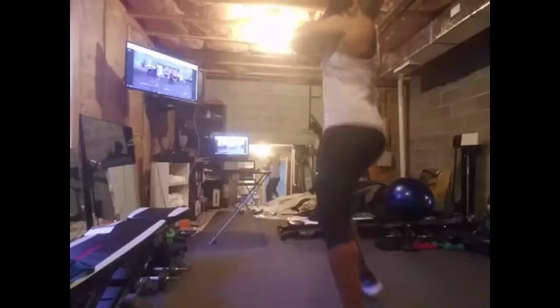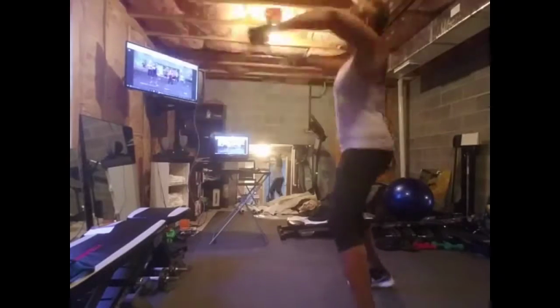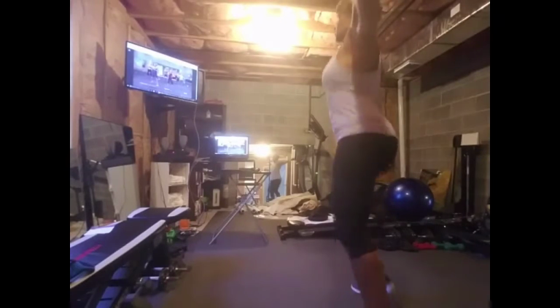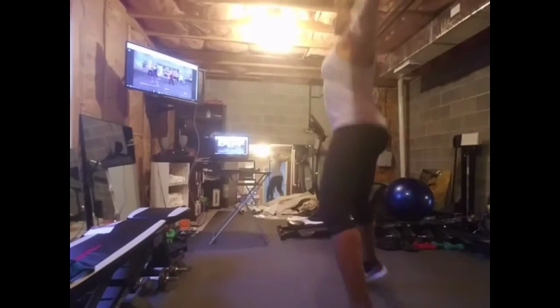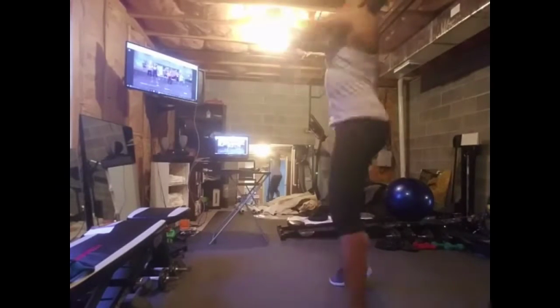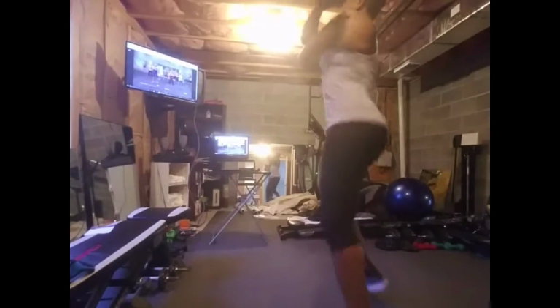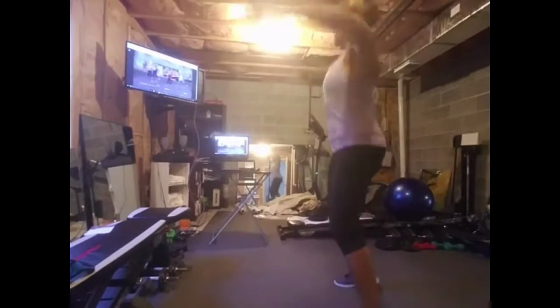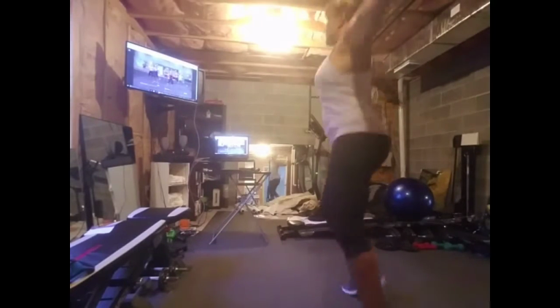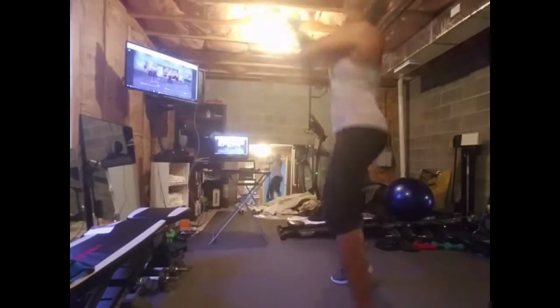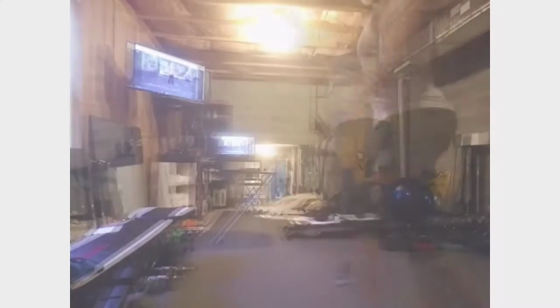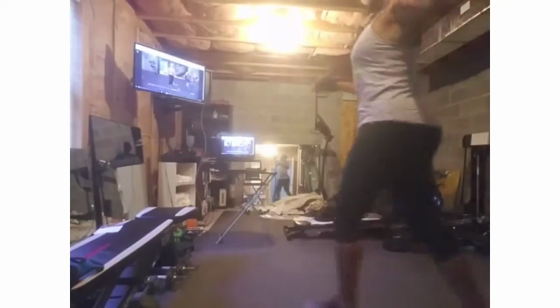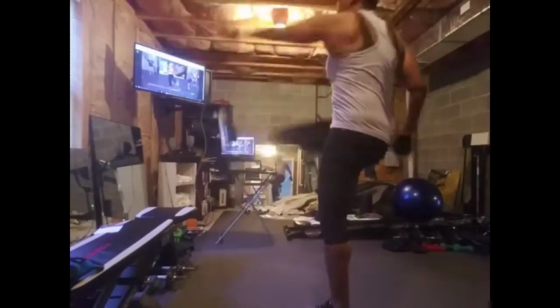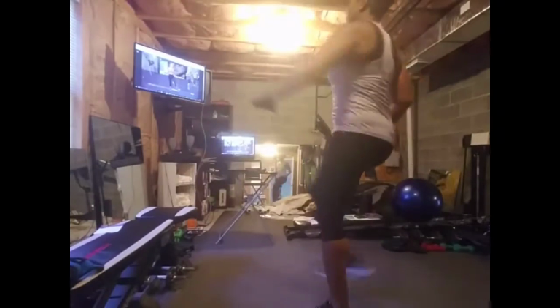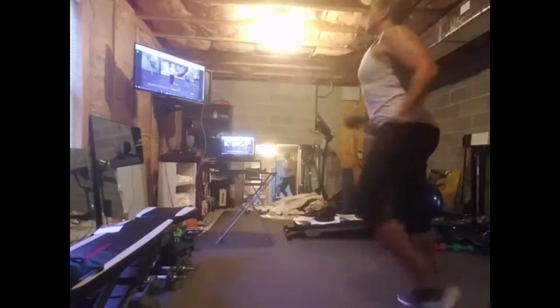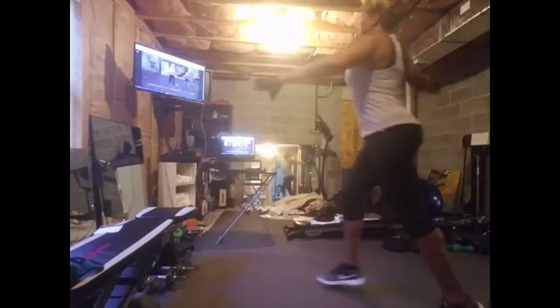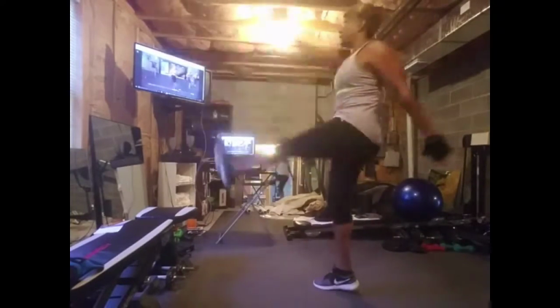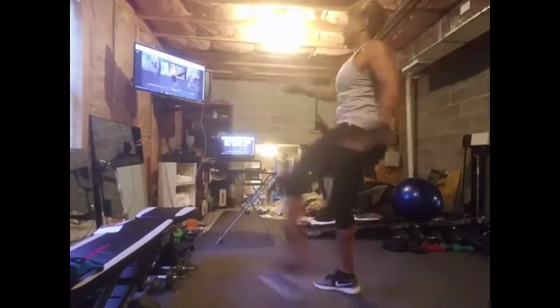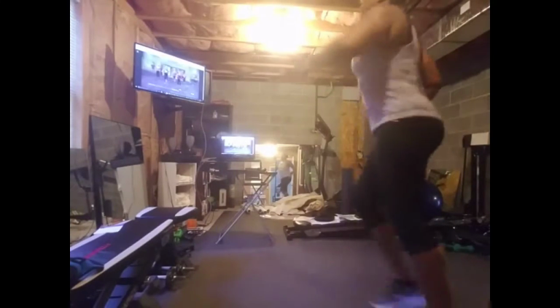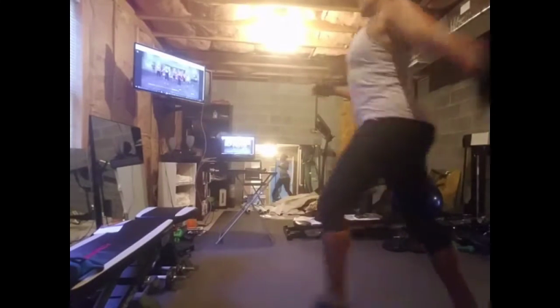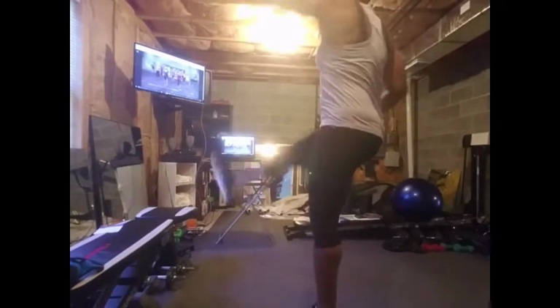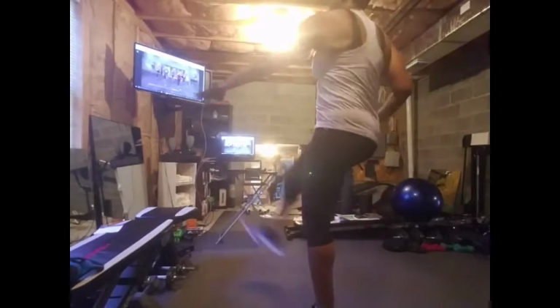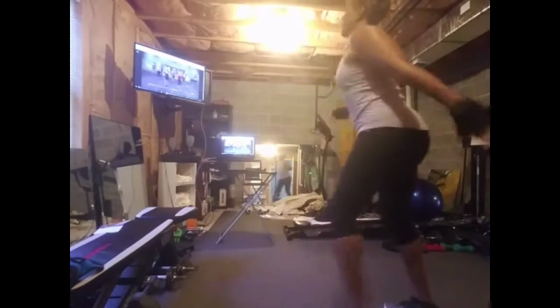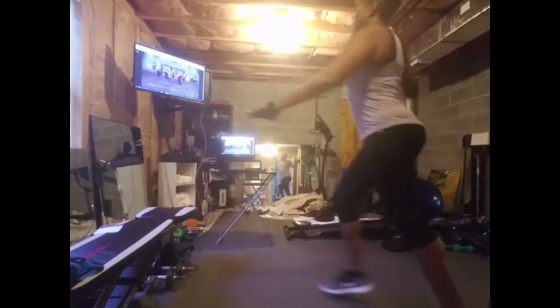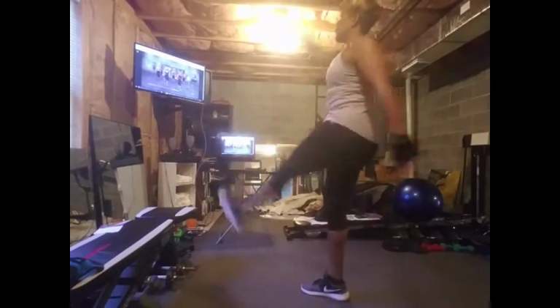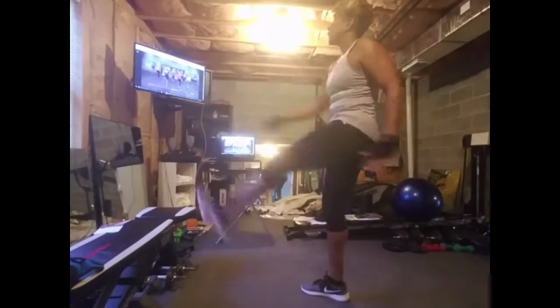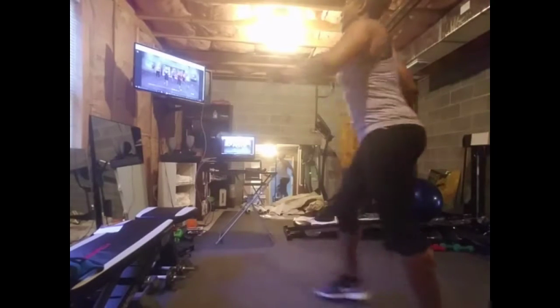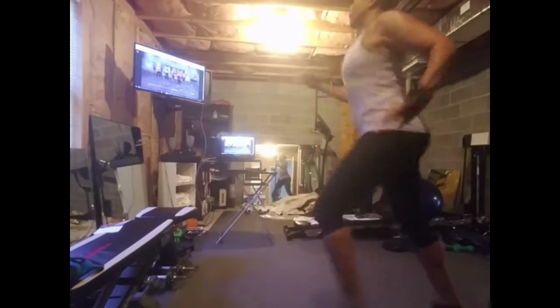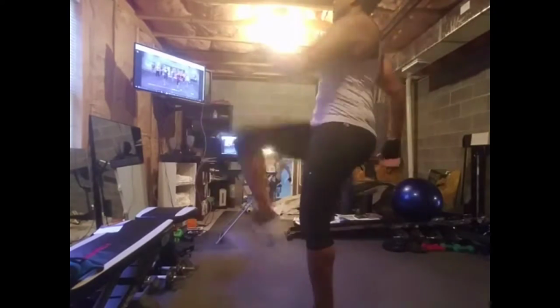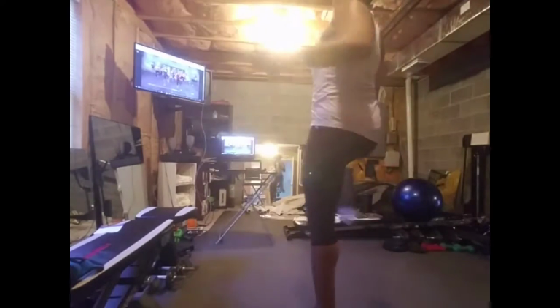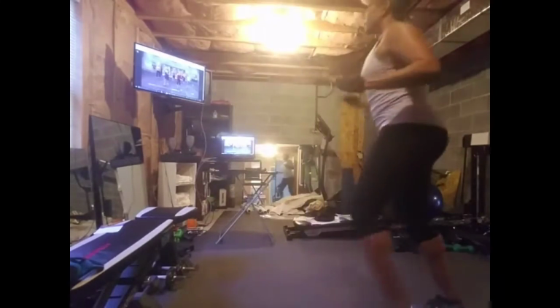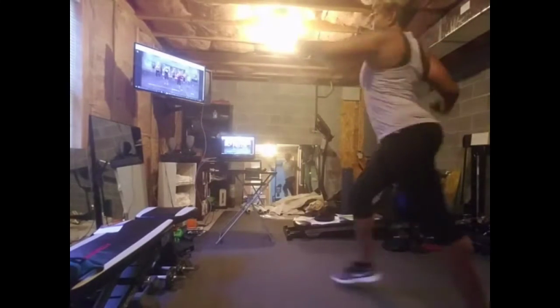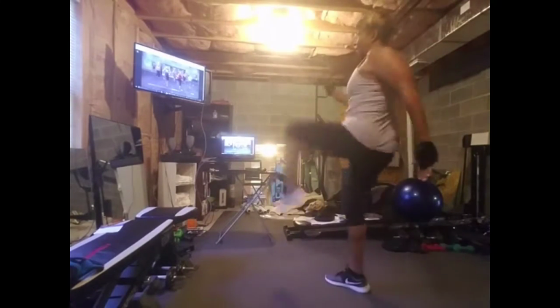Squeezing your chest as you bring them in back in. Nice, nice, just a couple more, one more either side. And then hip openers — watch this: the knee is going to come in and circle outward.